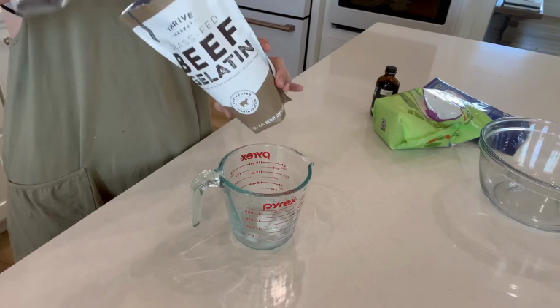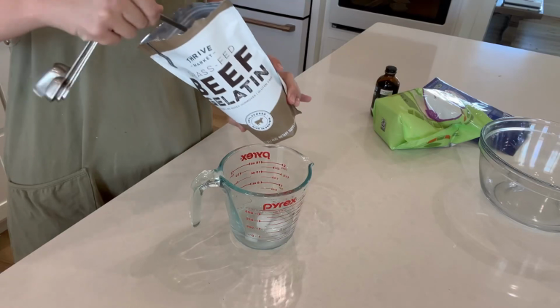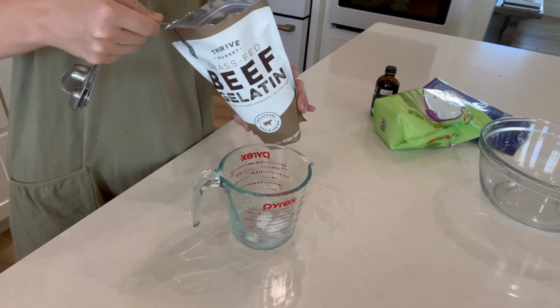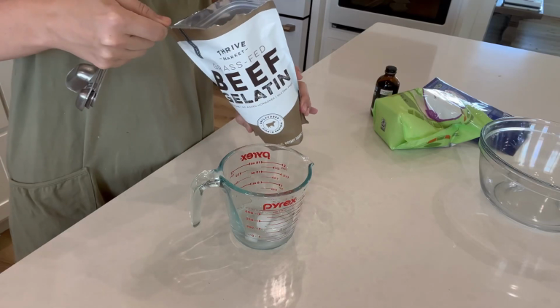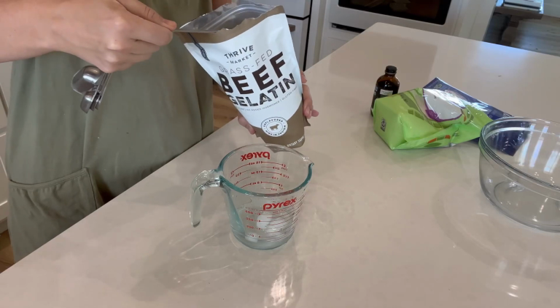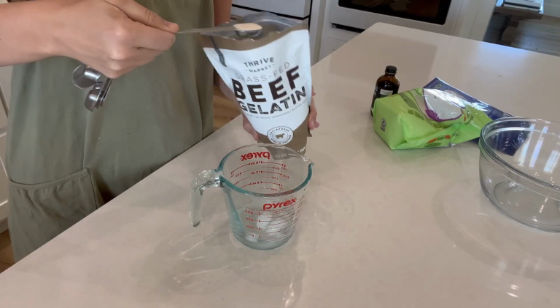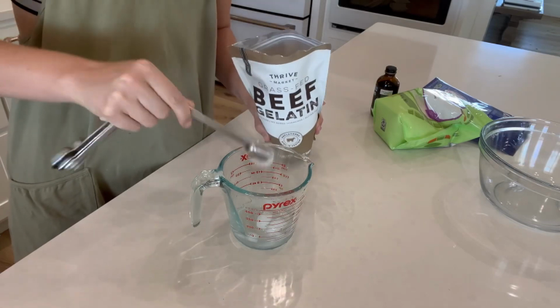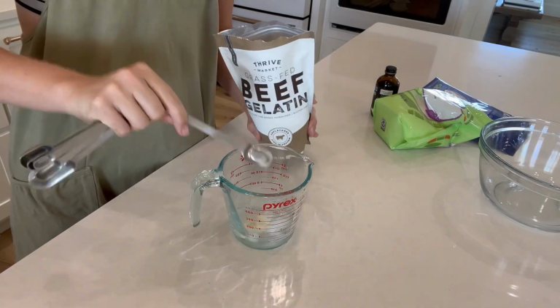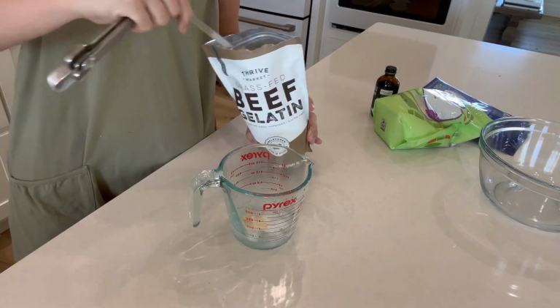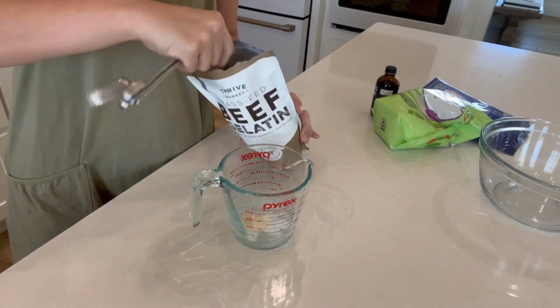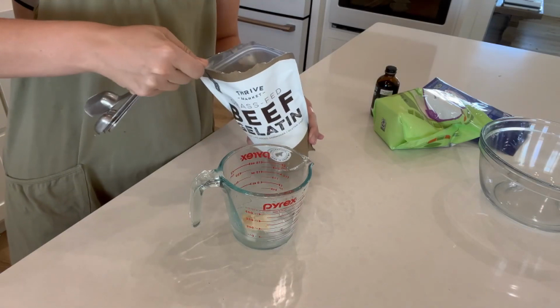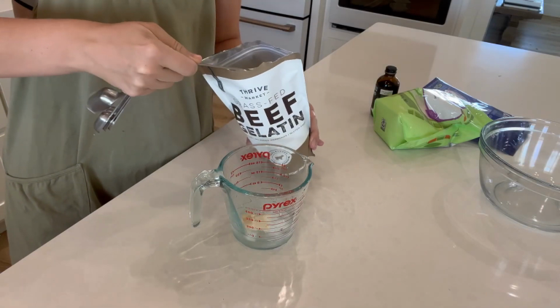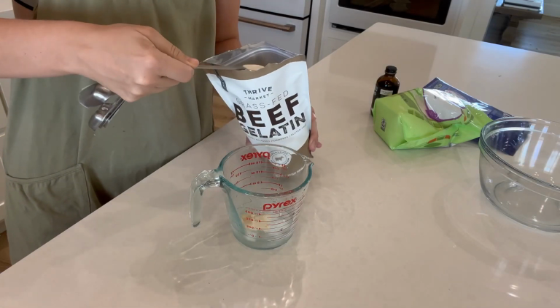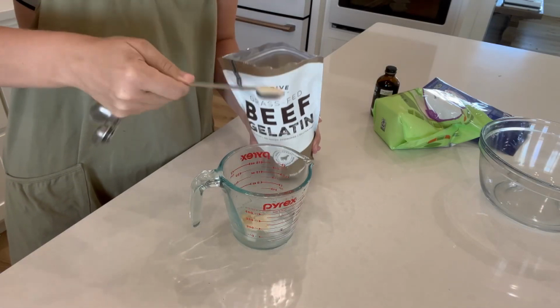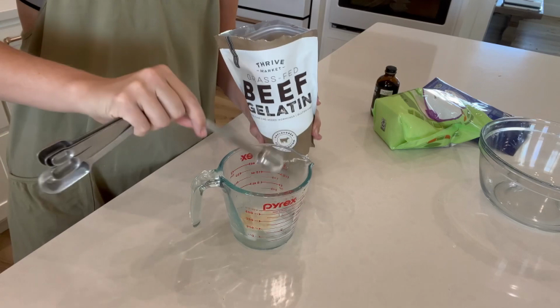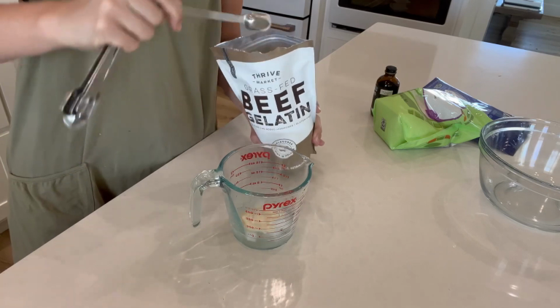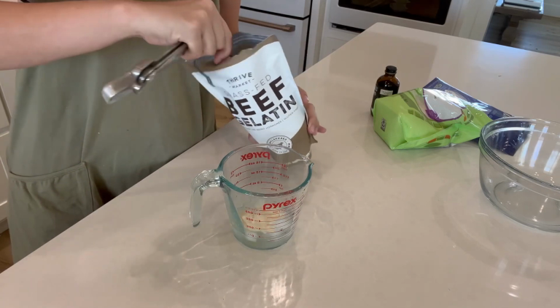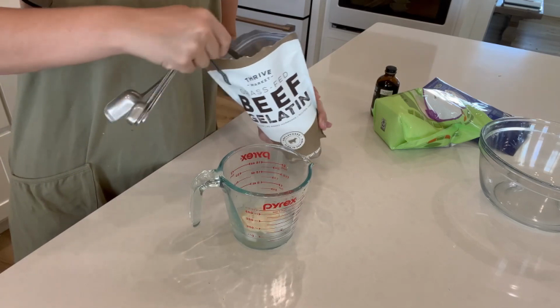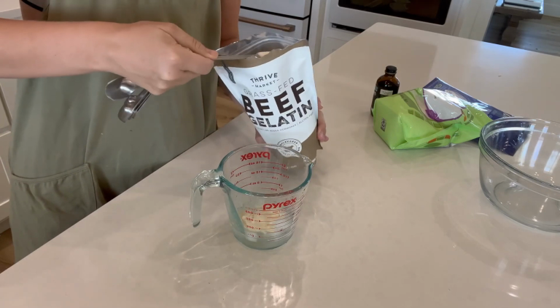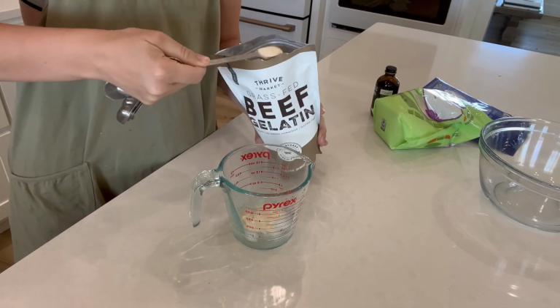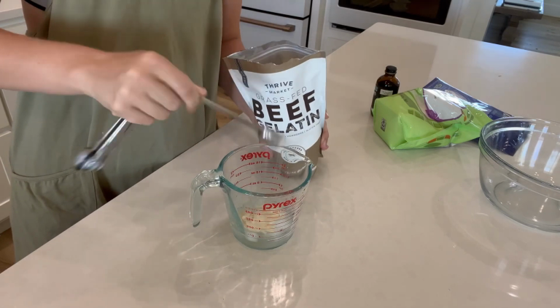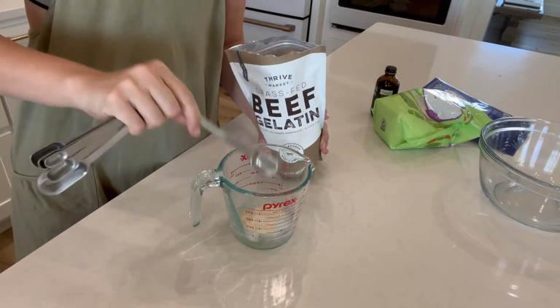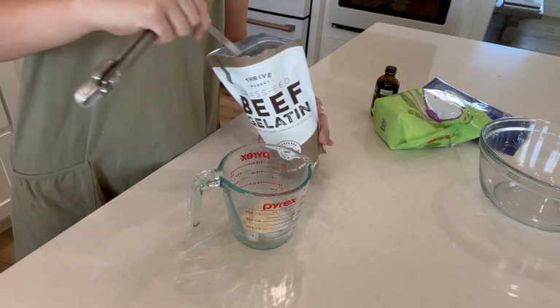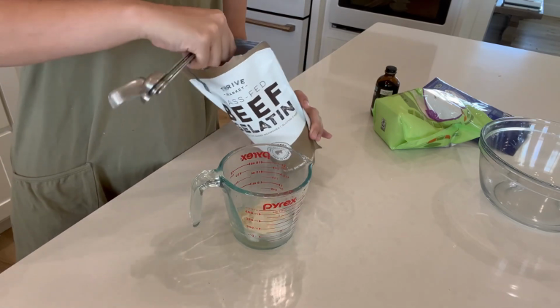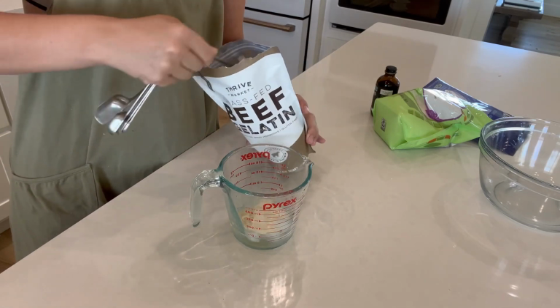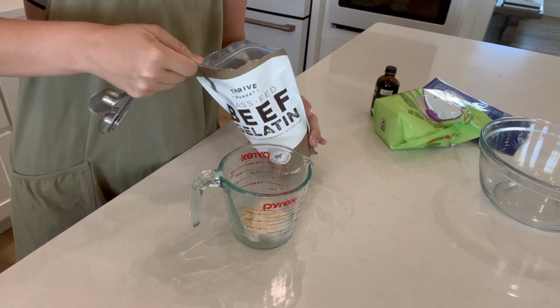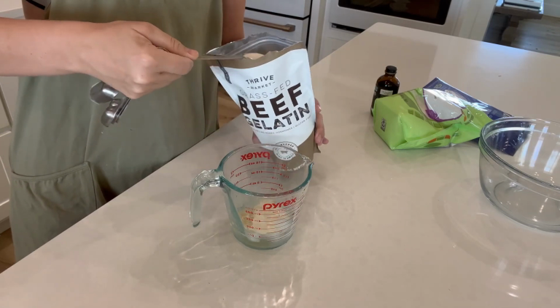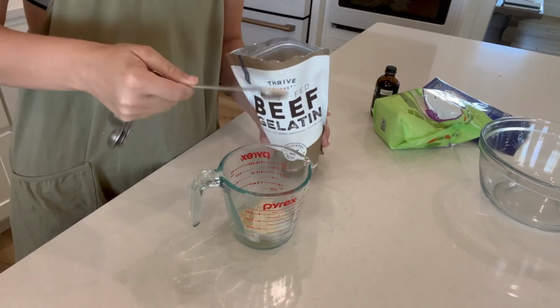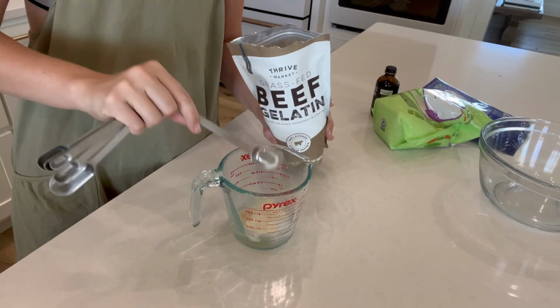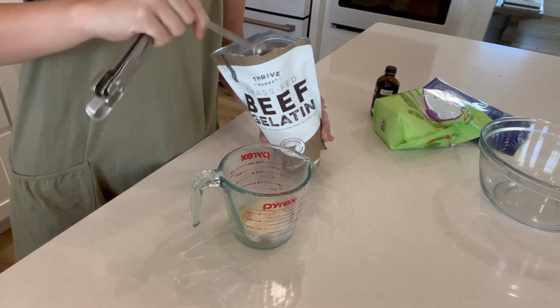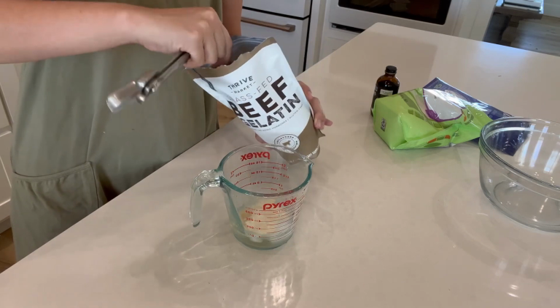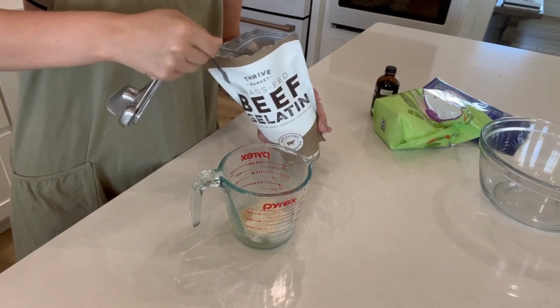We're getting into that fall season — almost fall. It's still extremely hot where we live, but I wanted to try these homemade marshmallows out for when that one cold day comes and my boys want some hot chocolate.